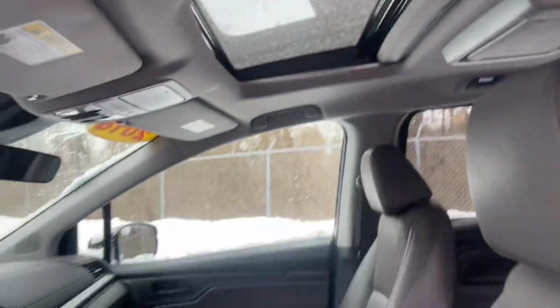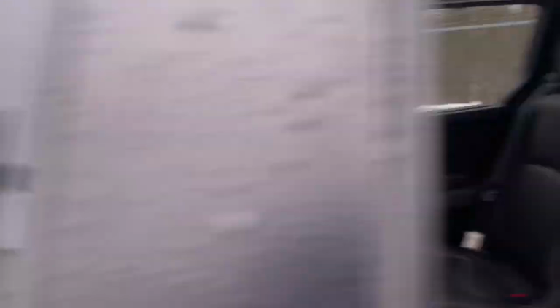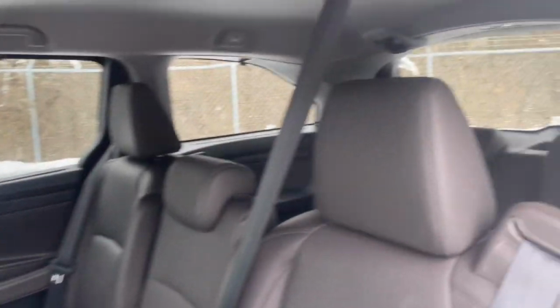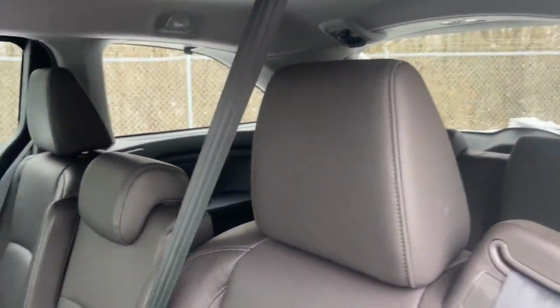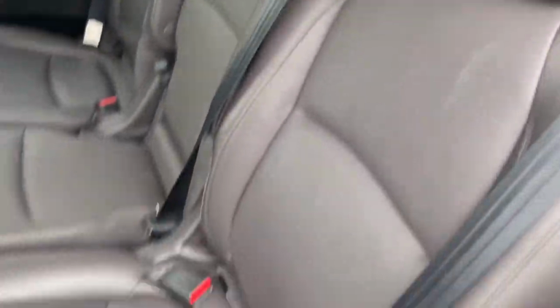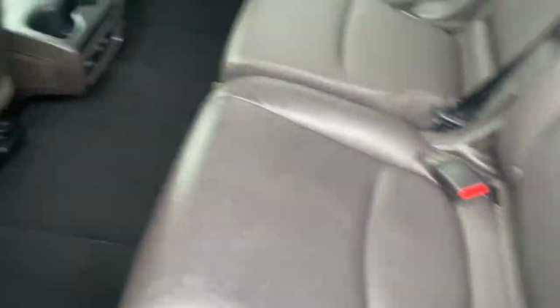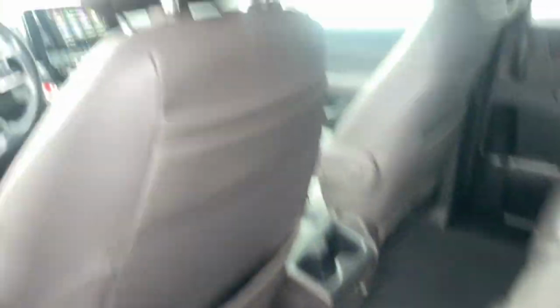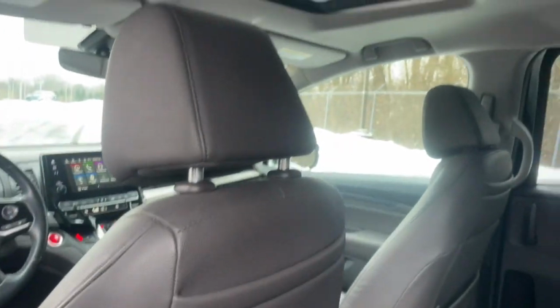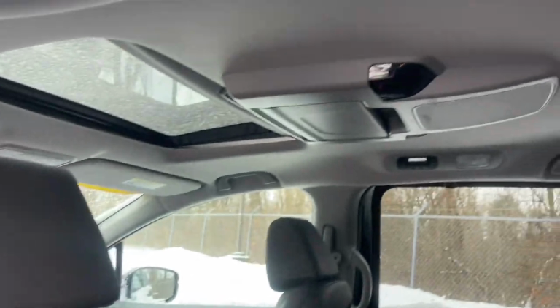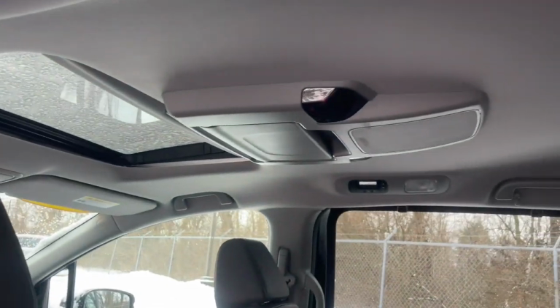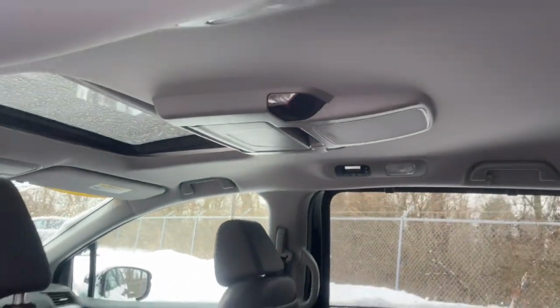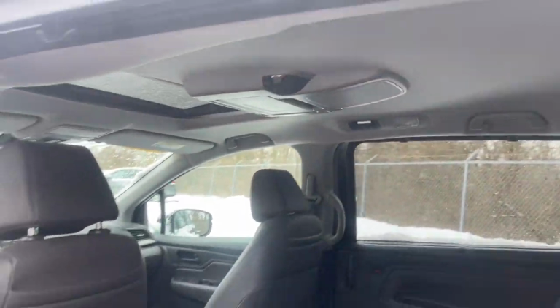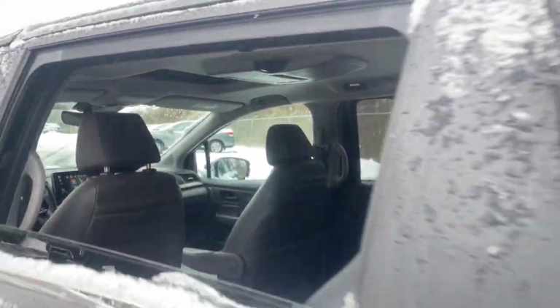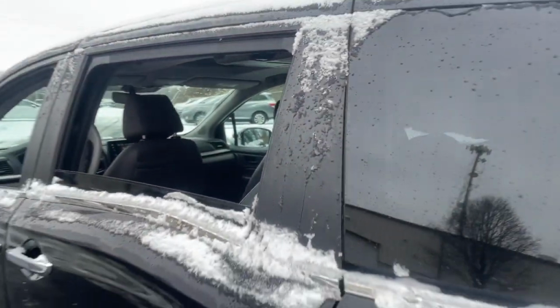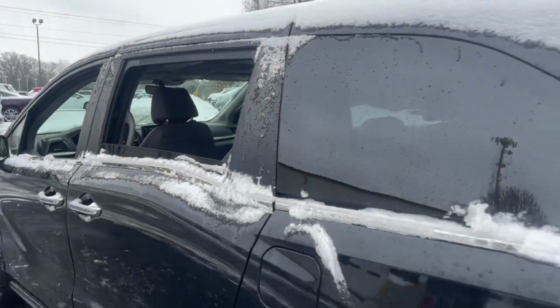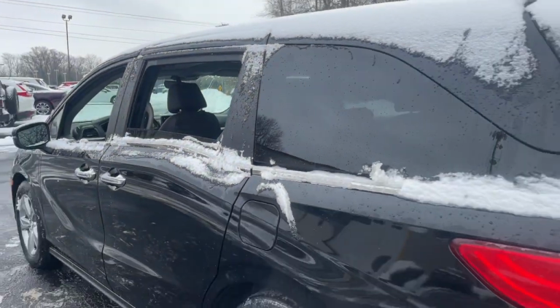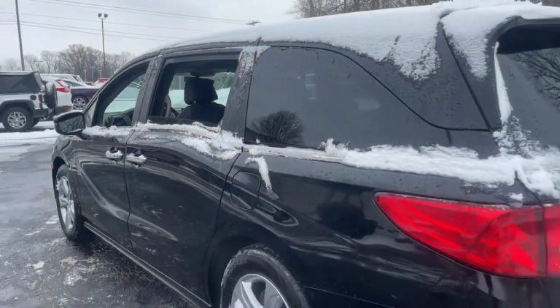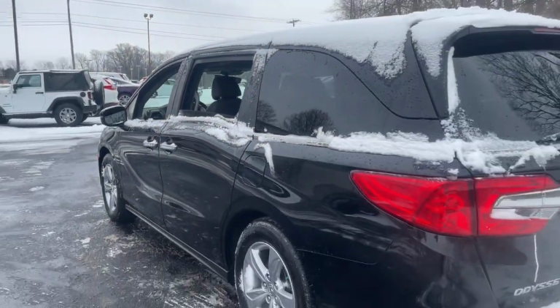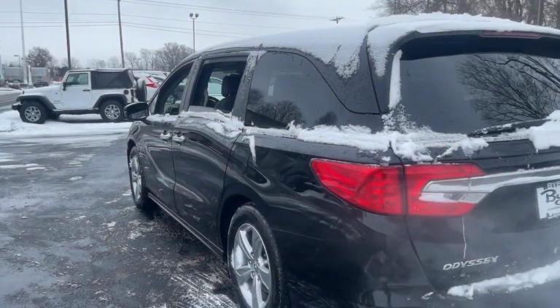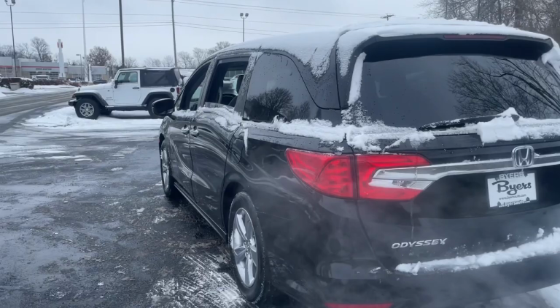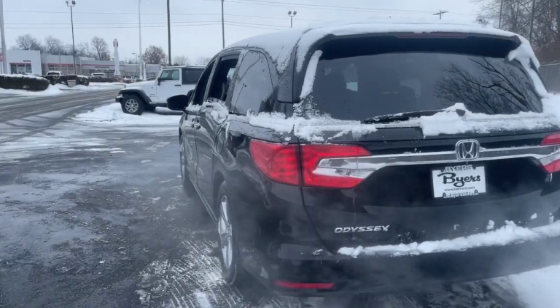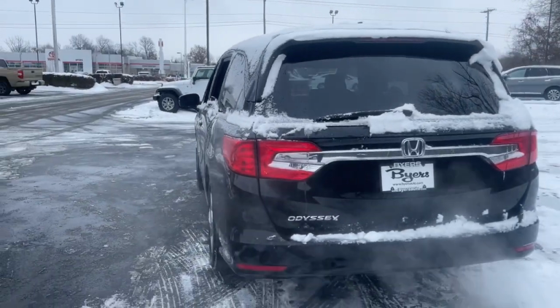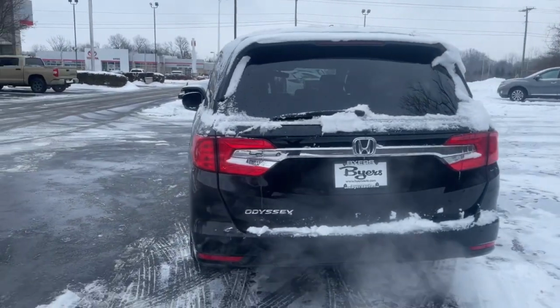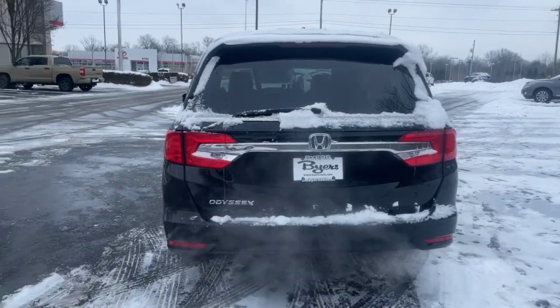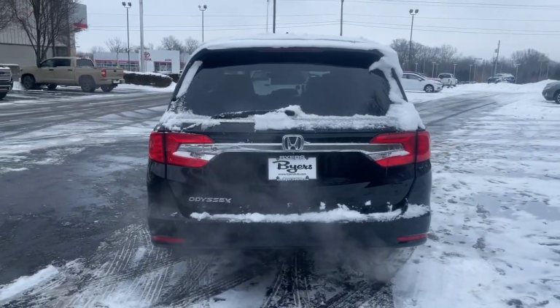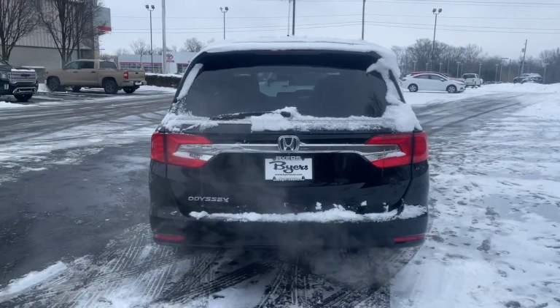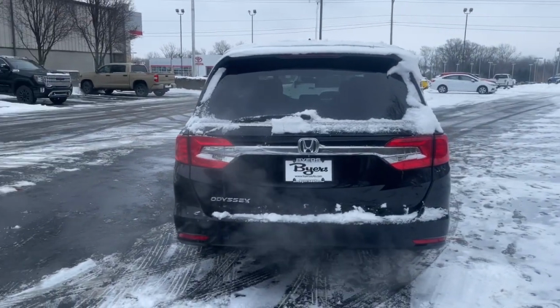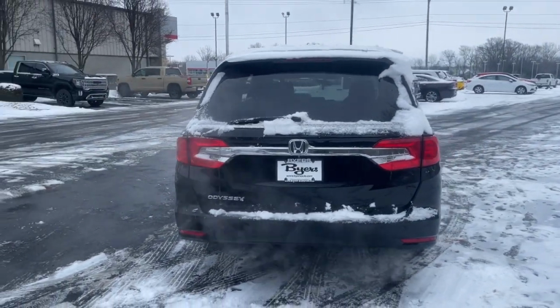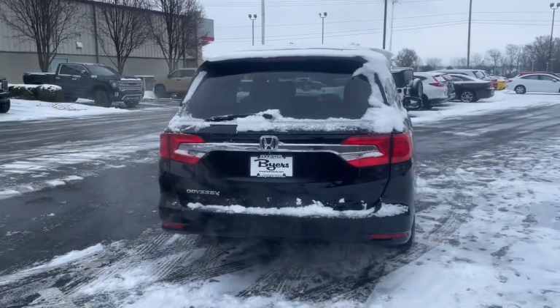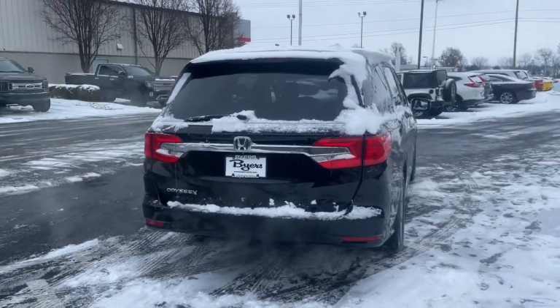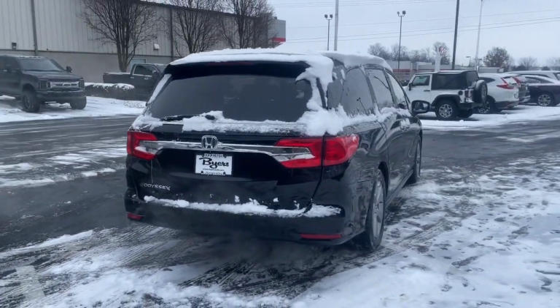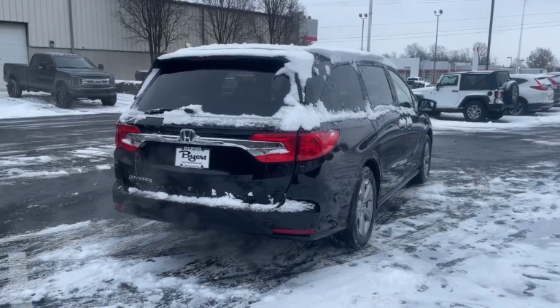Assure your family's safety and comfort. Drive the Honda Odyssey.